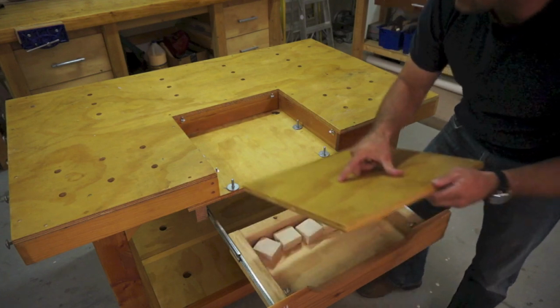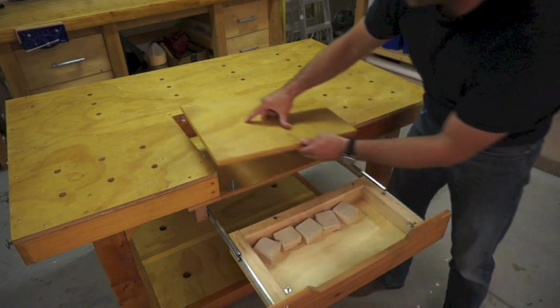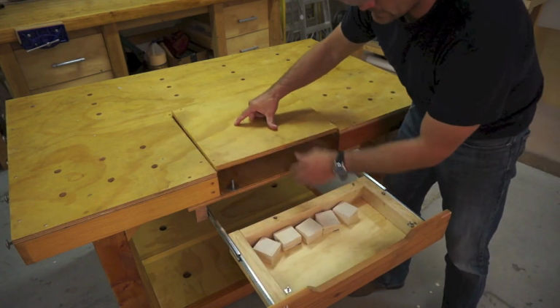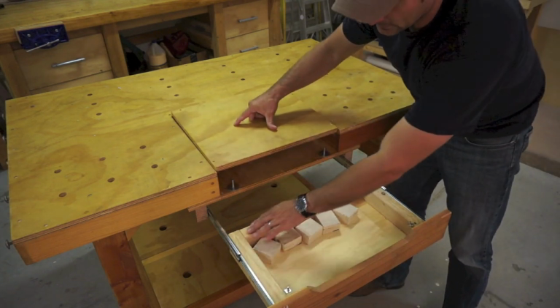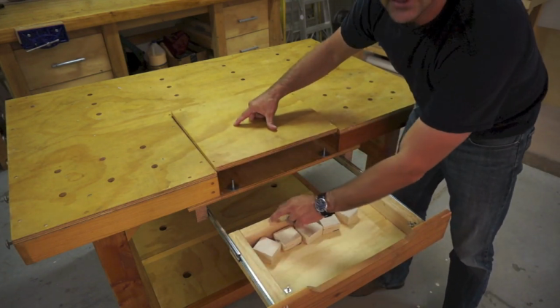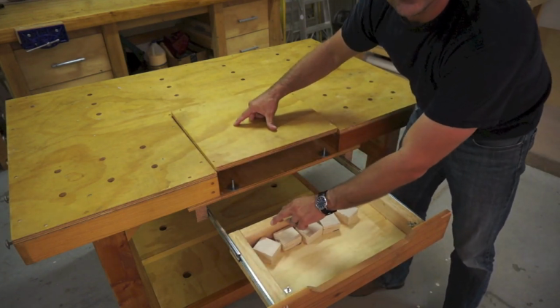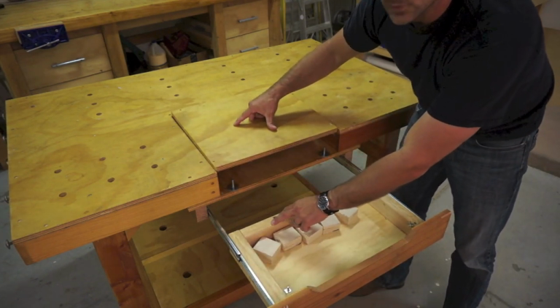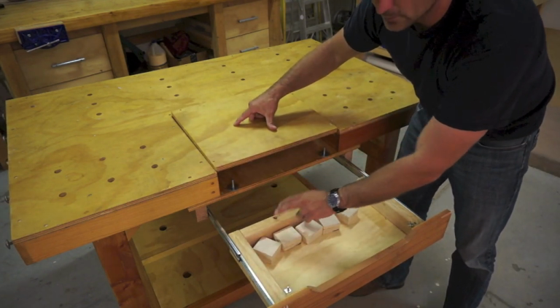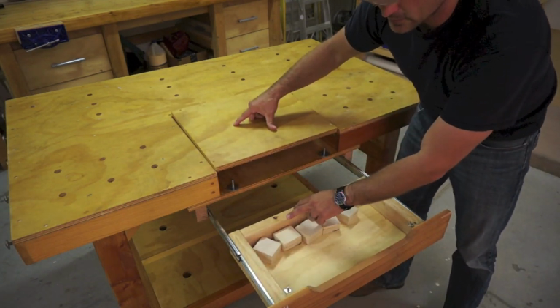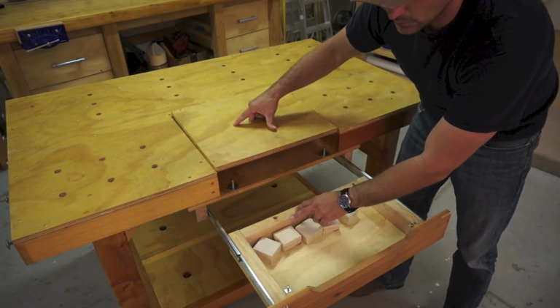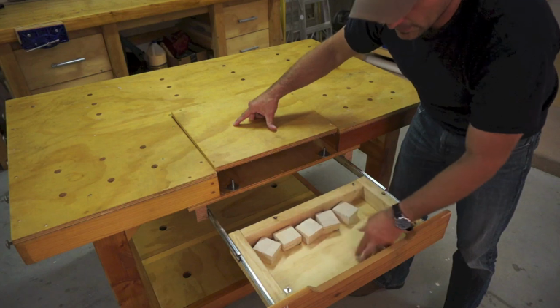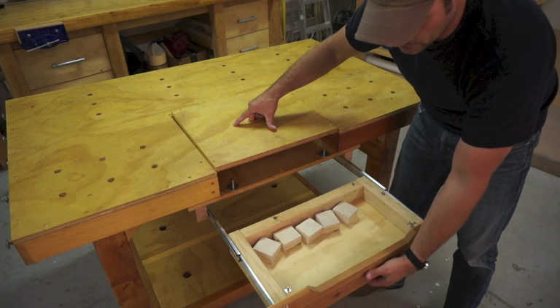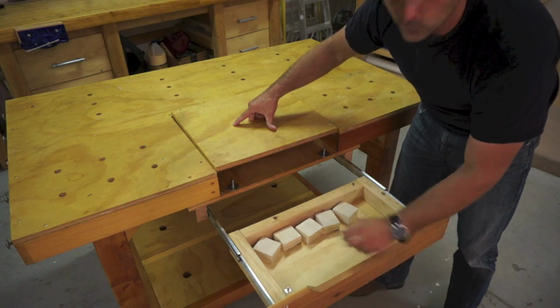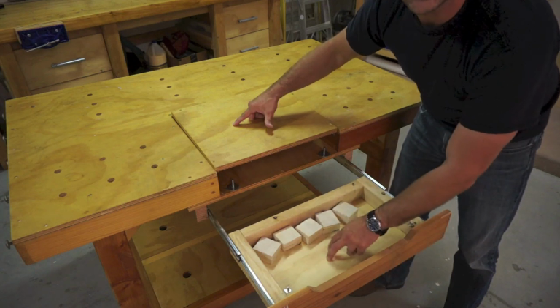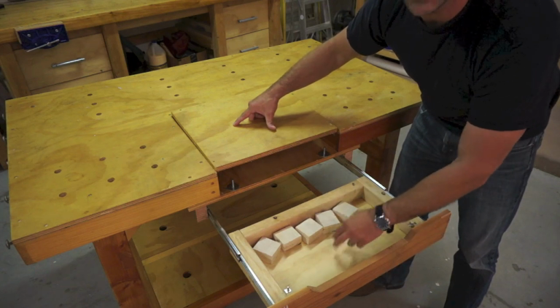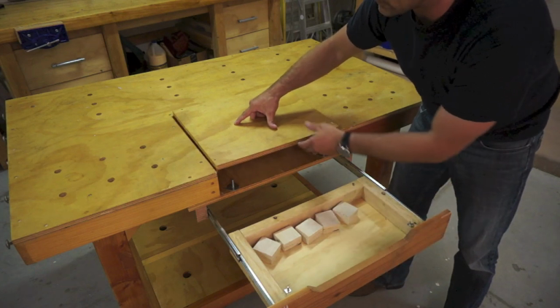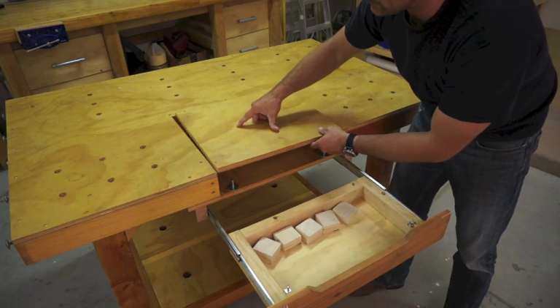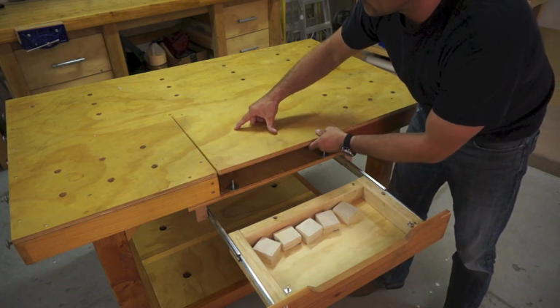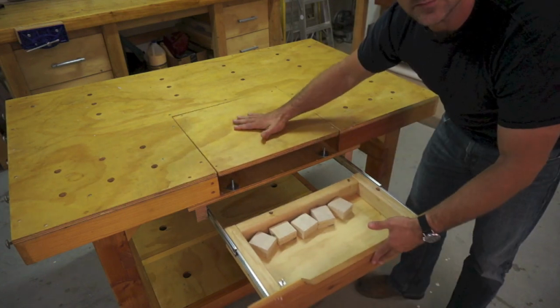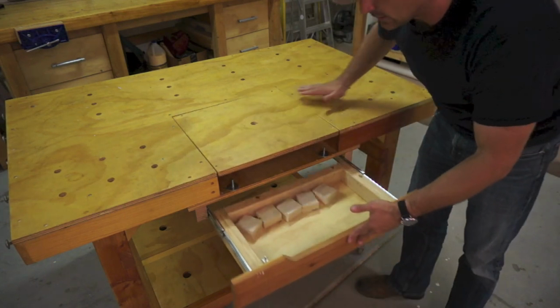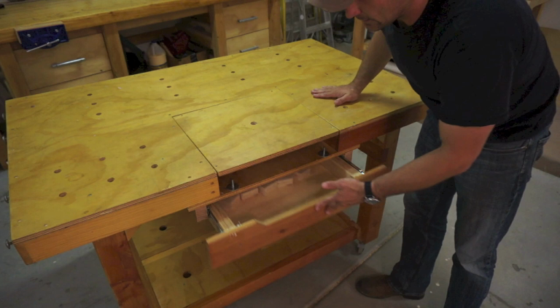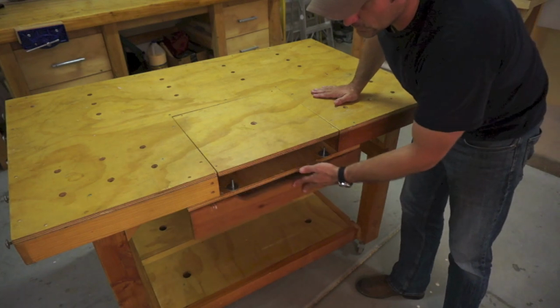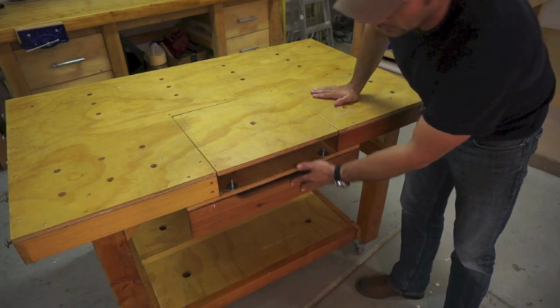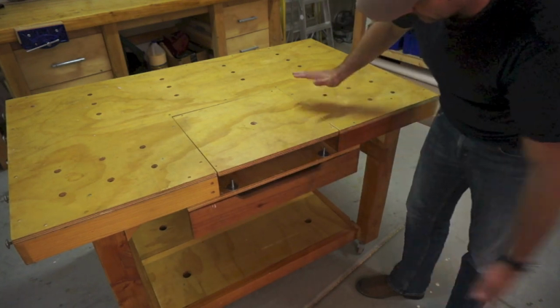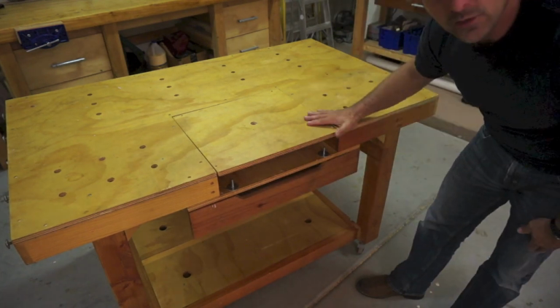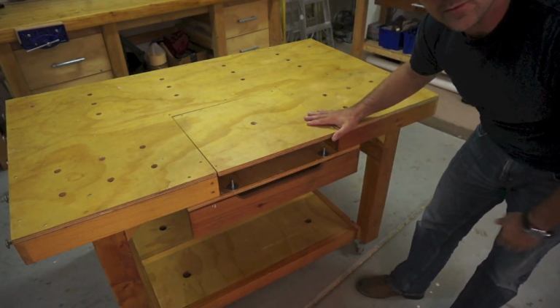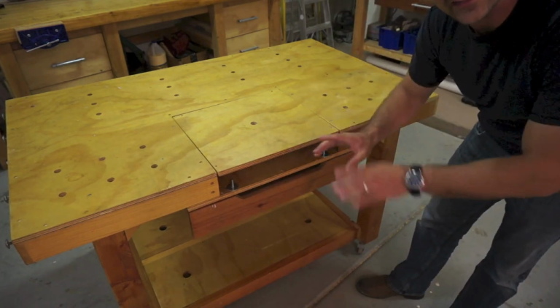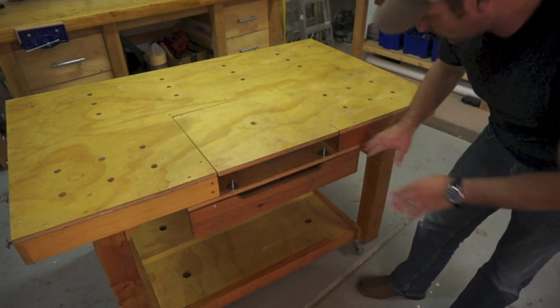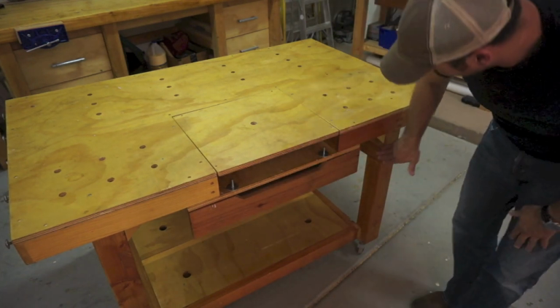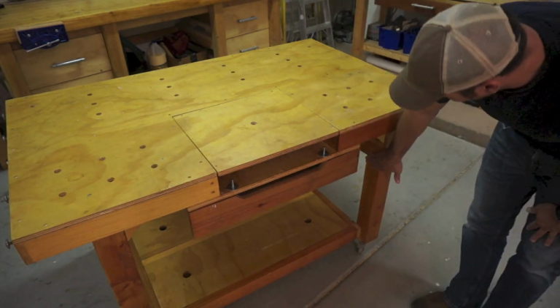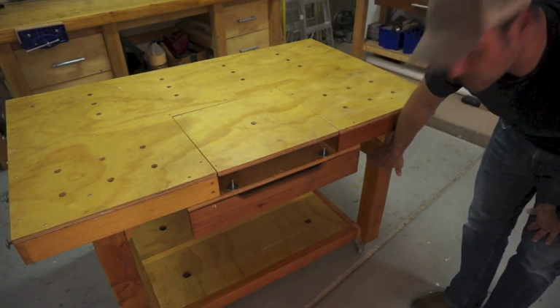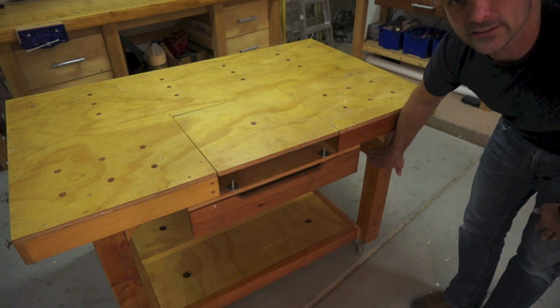Nothing fancy with that. I used my two by four scraps to make this drawer and a piece of really cheap plywood for the bottom. Let me grab the camera and I'll take you around and show you how everything's joined up.